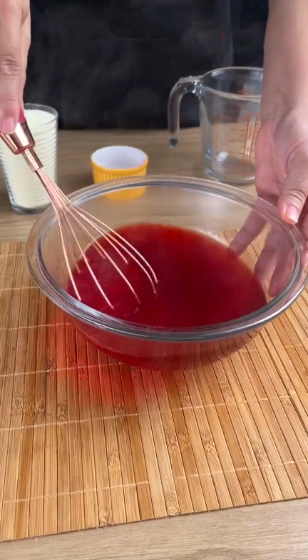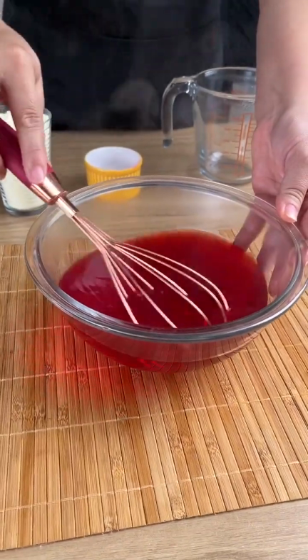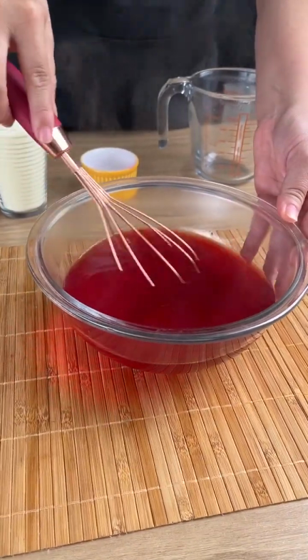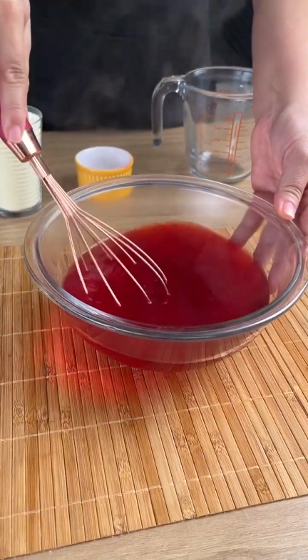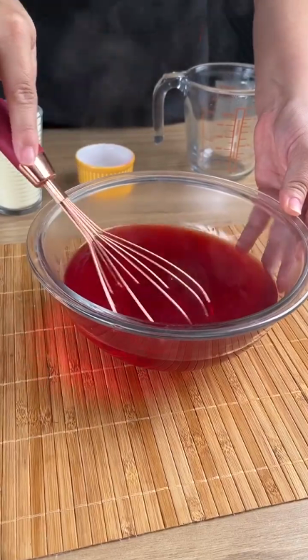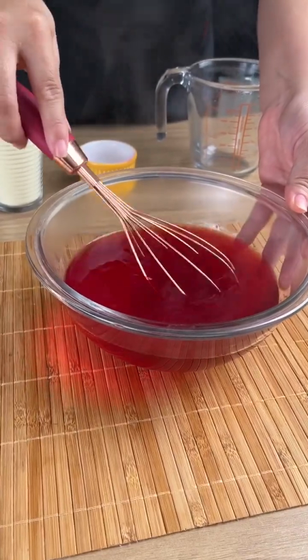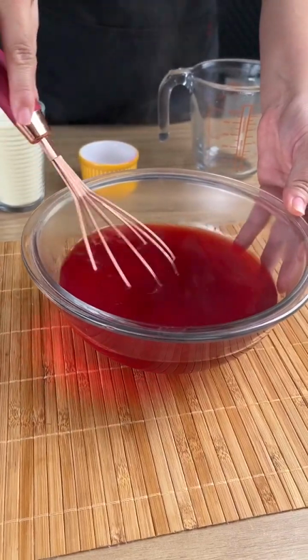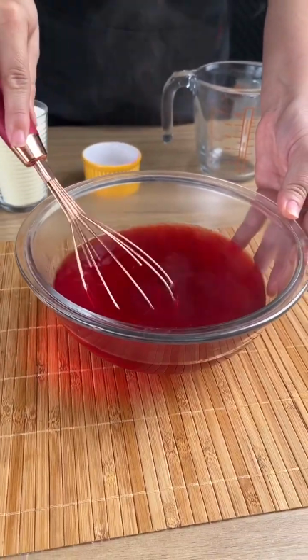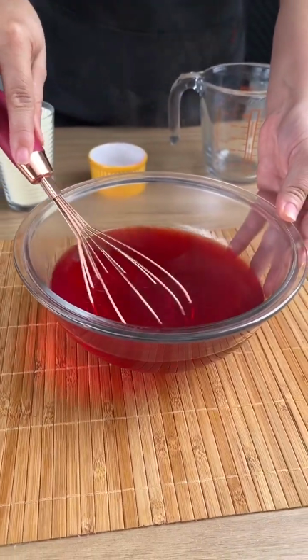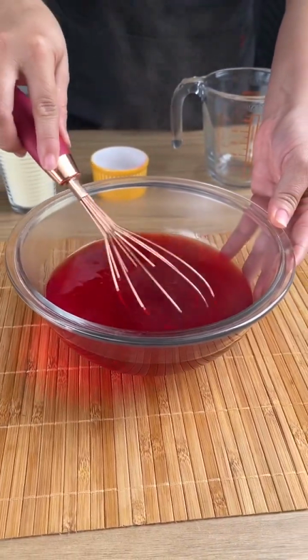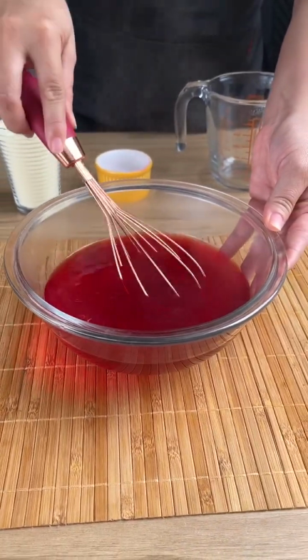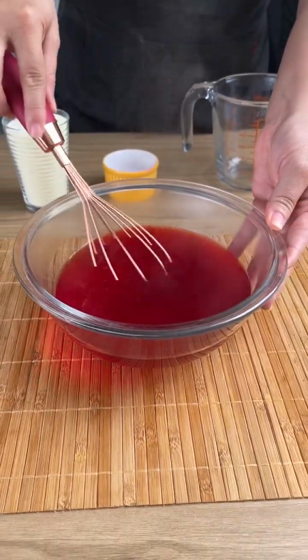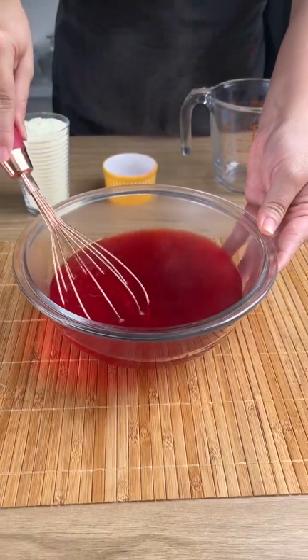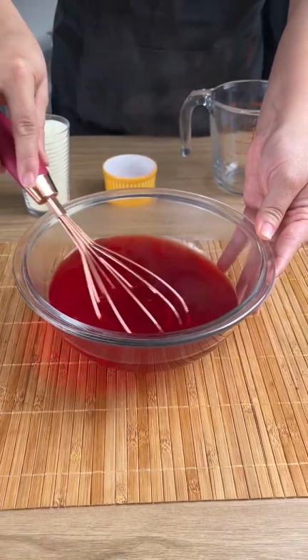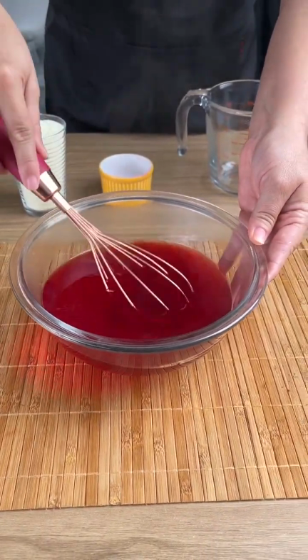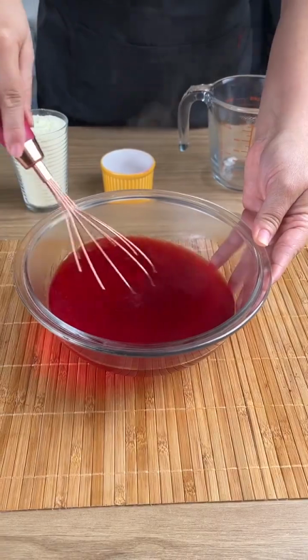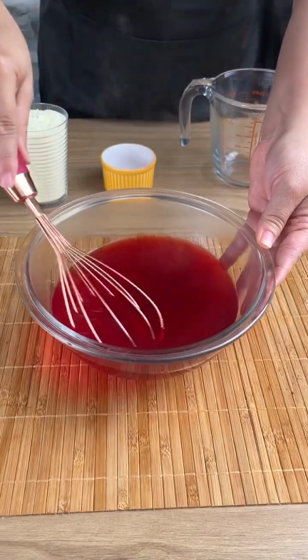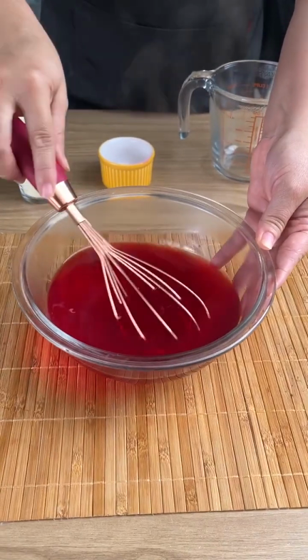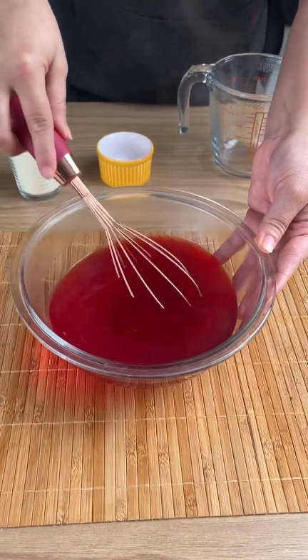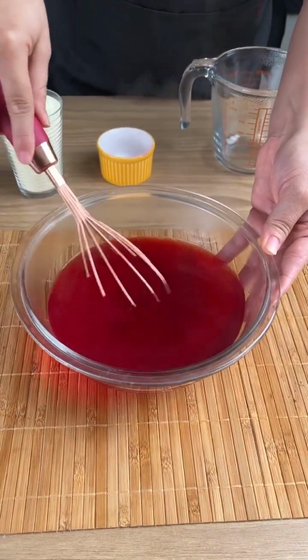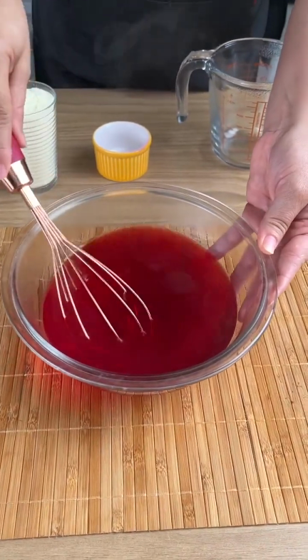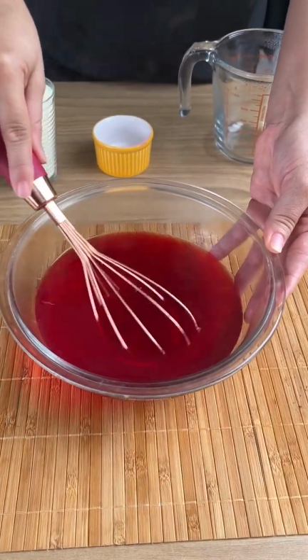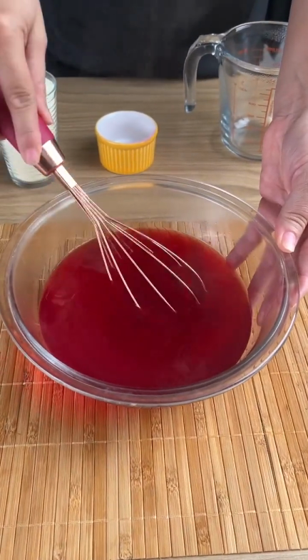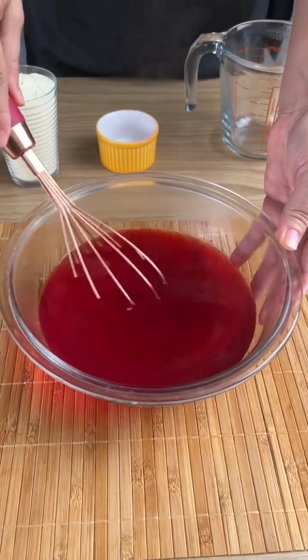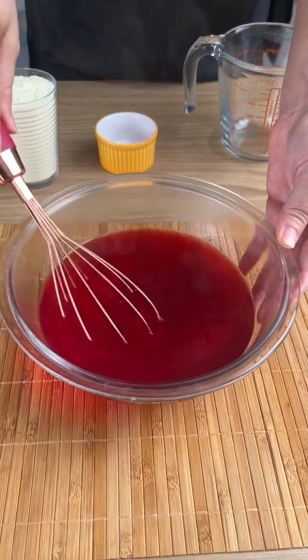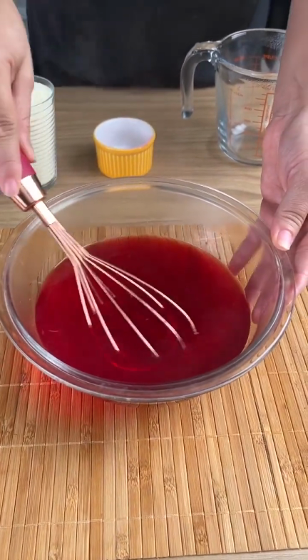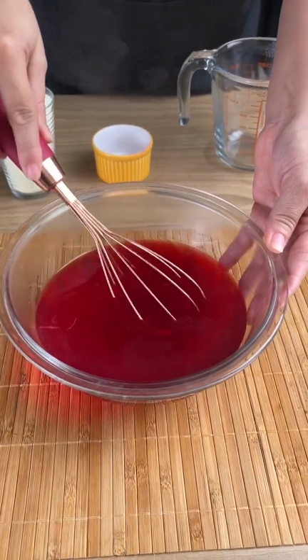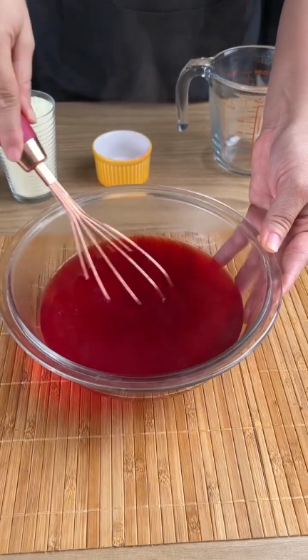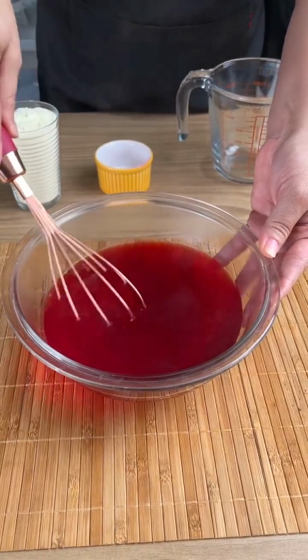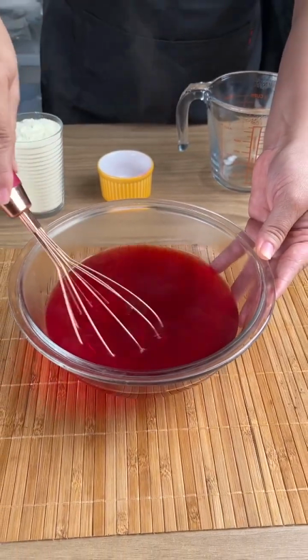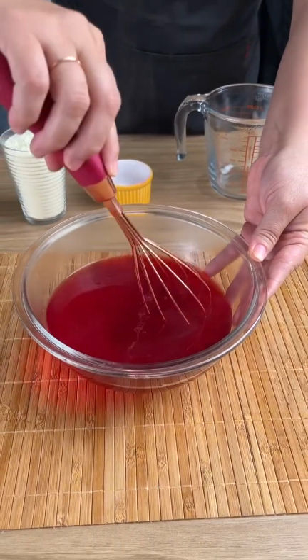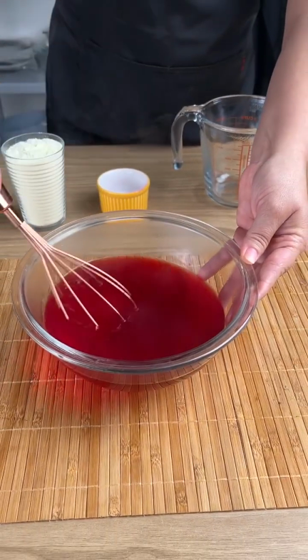You can use whatever gelatin you prefer. I'm using strawberry because it is my favorite, but you can use passion fruit, pineapple, whatever you like. Use whichever one you prefer.